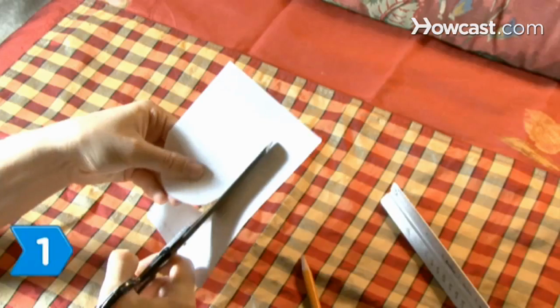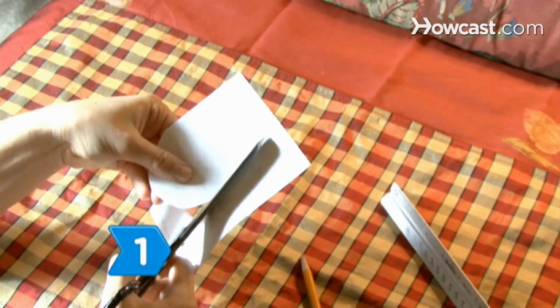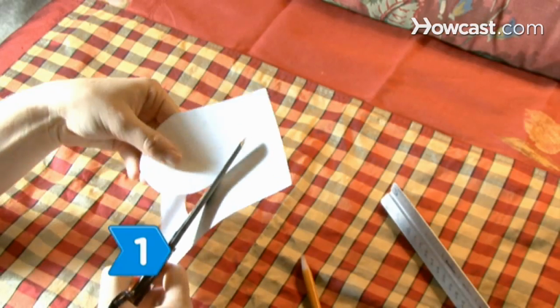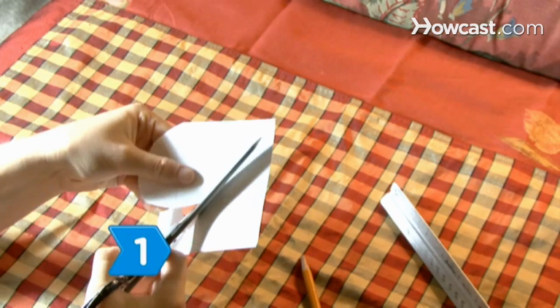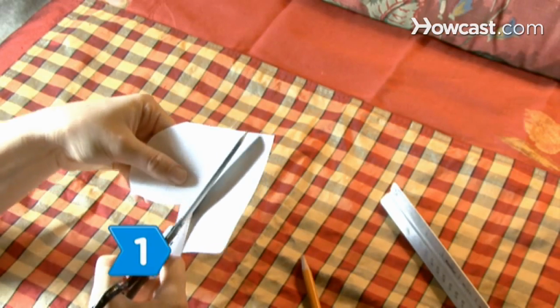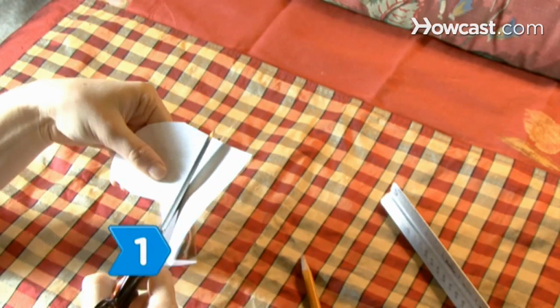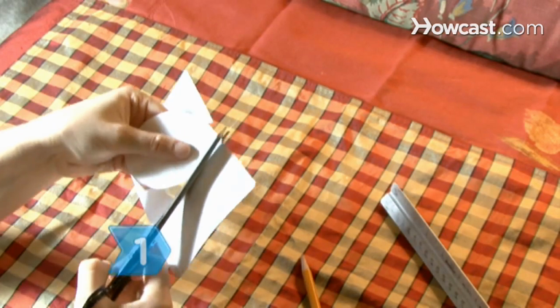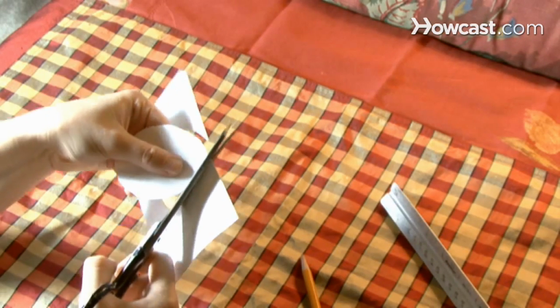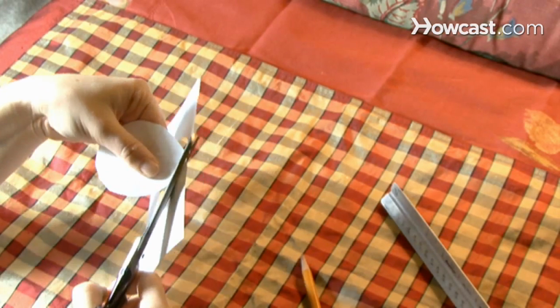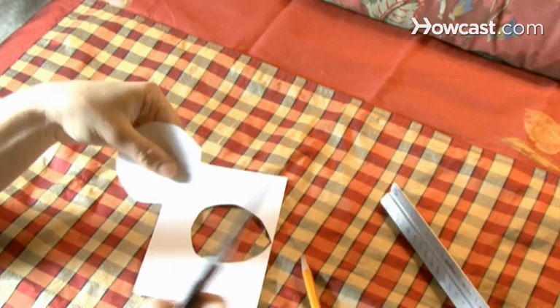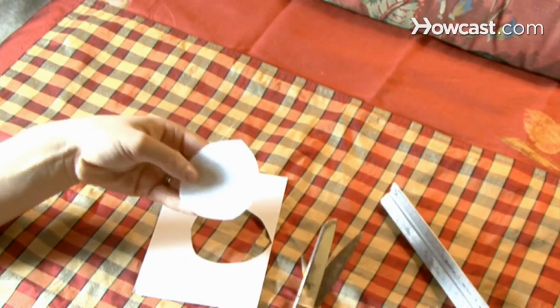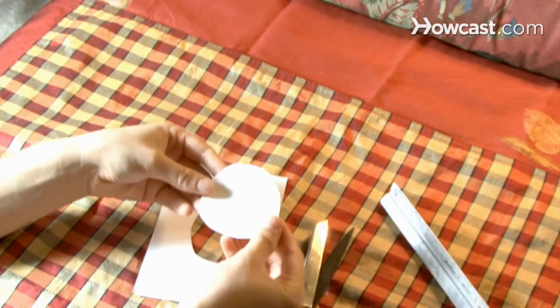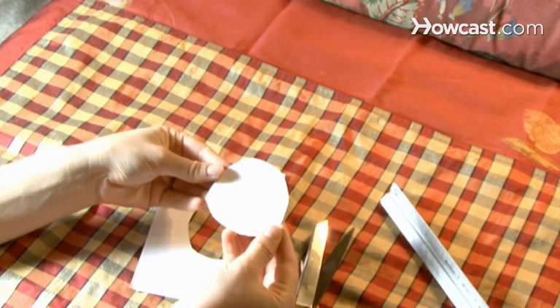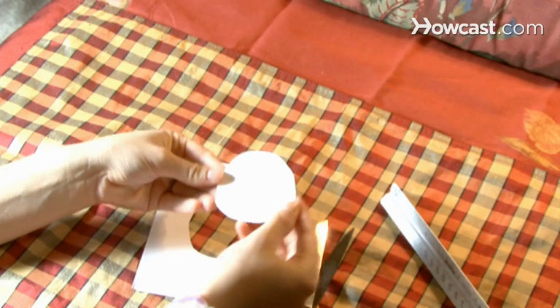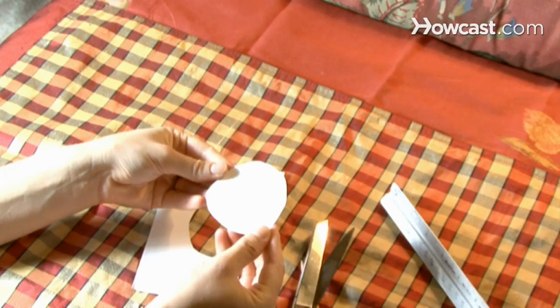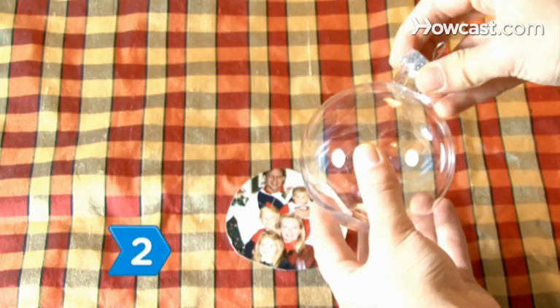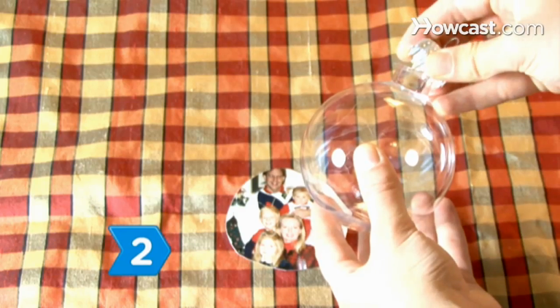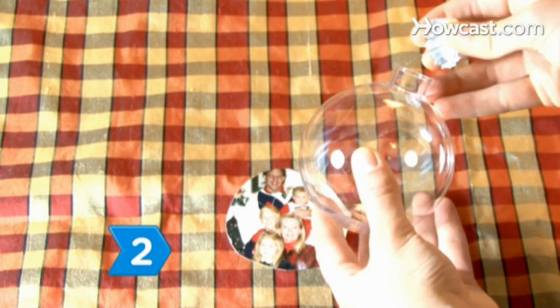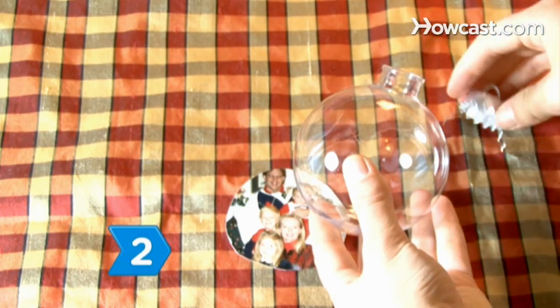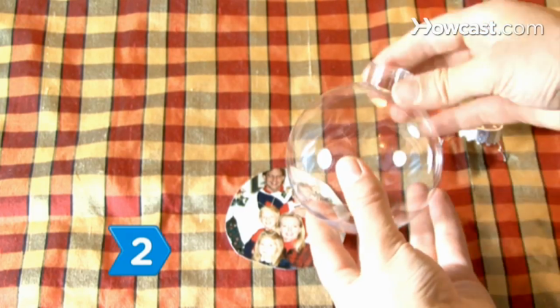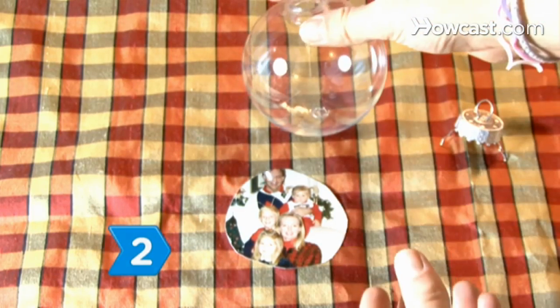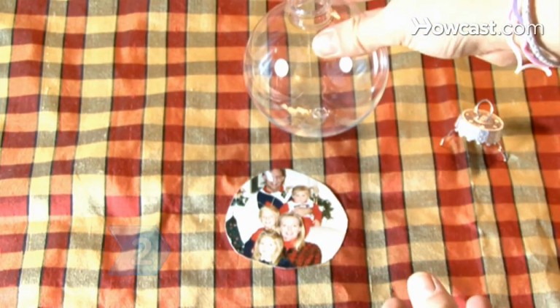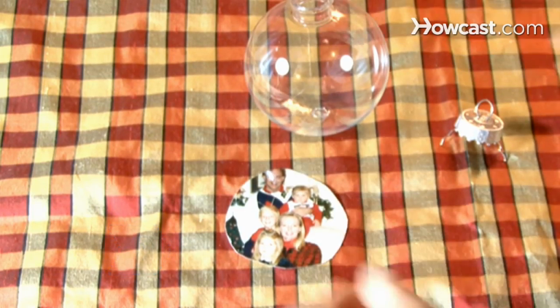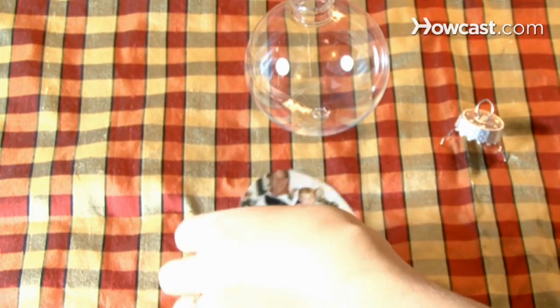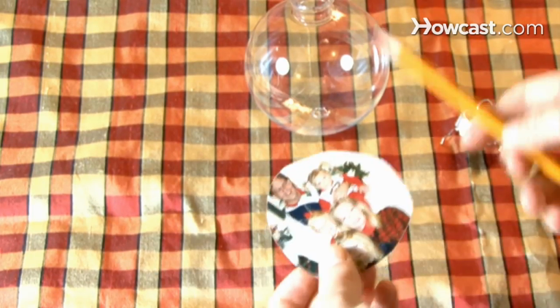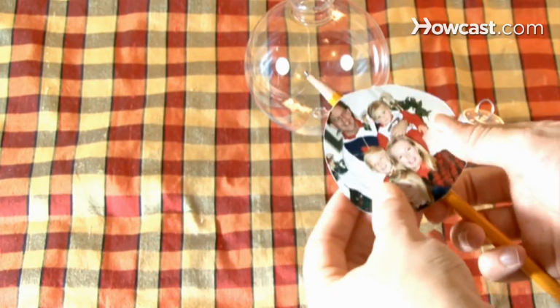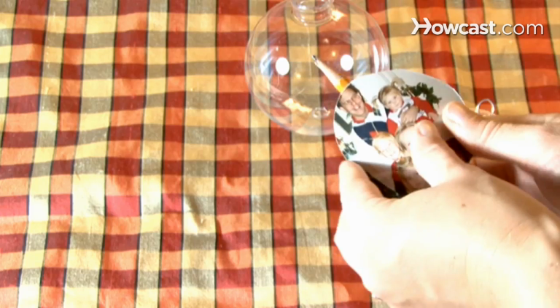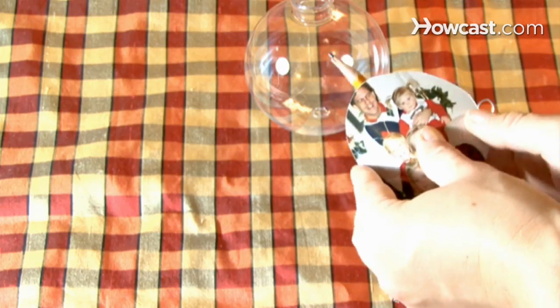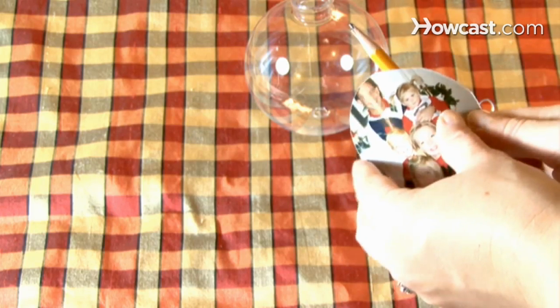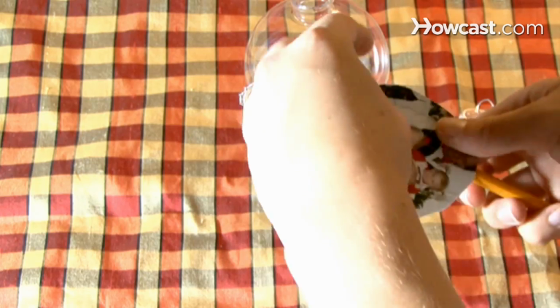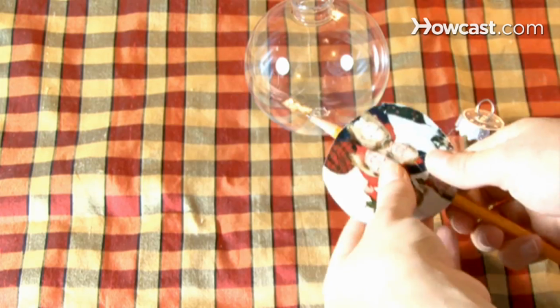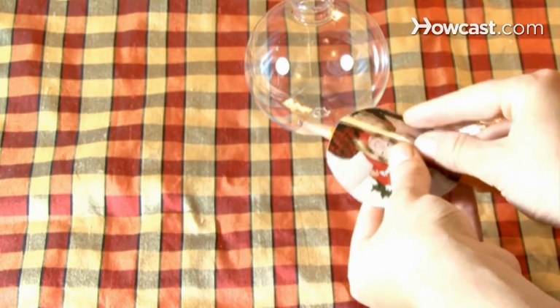Step 1. Cut out the photo you want to use into a circle that measures about 3 inches across. Step 2. Remove the hanger and cap from the bulb. Then wrap the photo around a pencil, making sure the photo is facing outward.